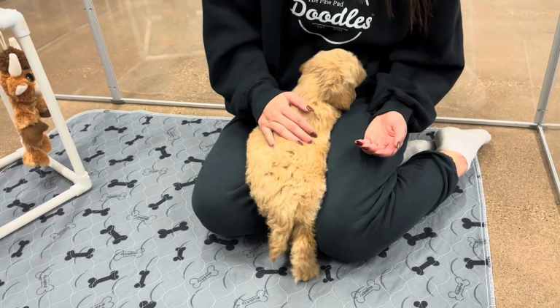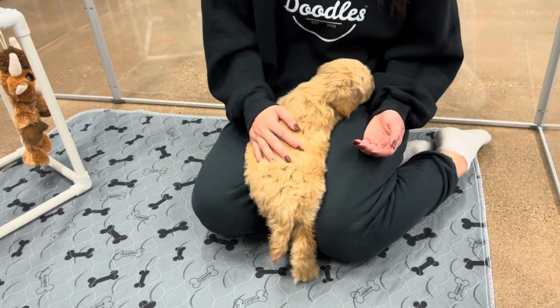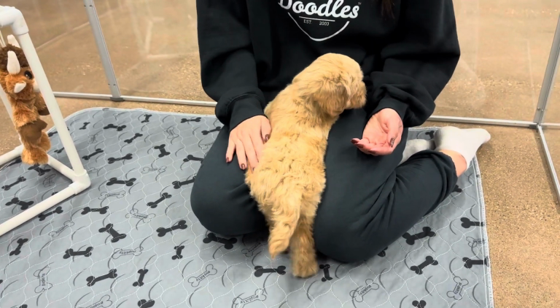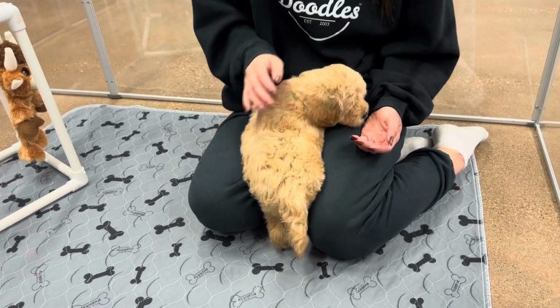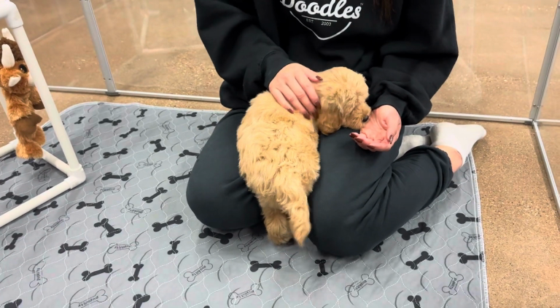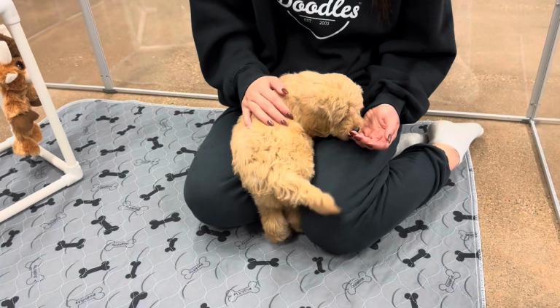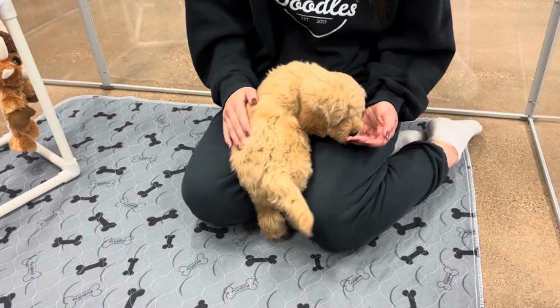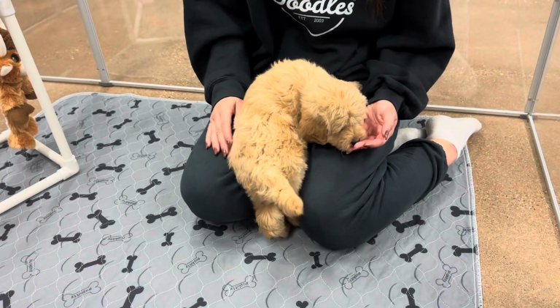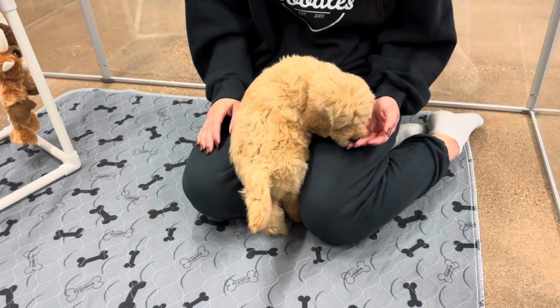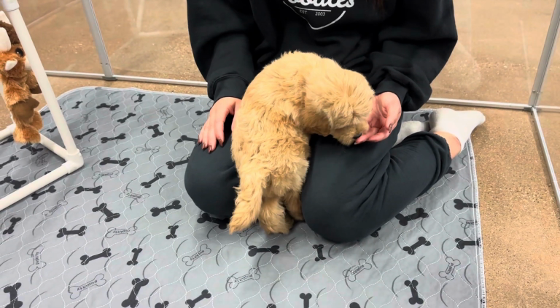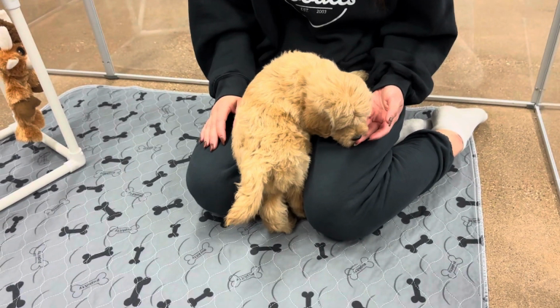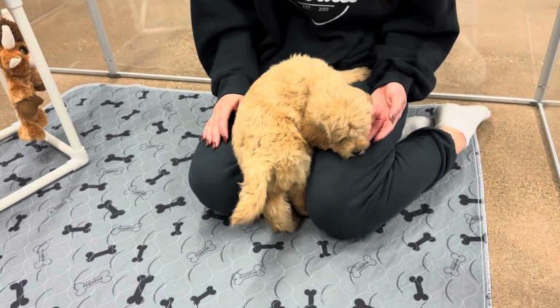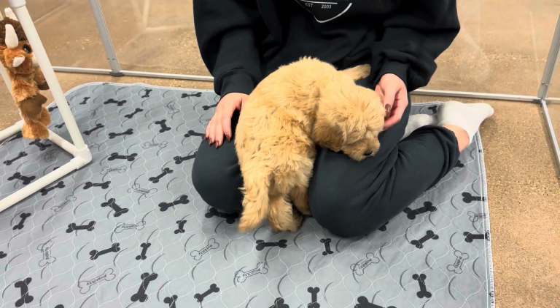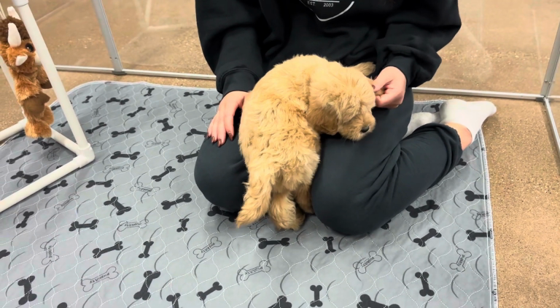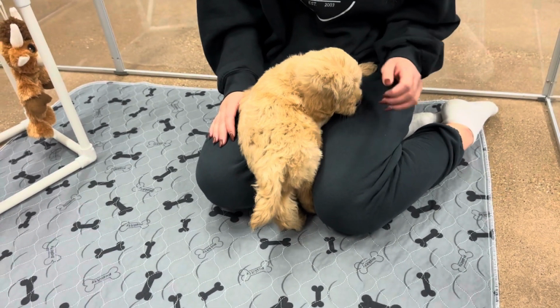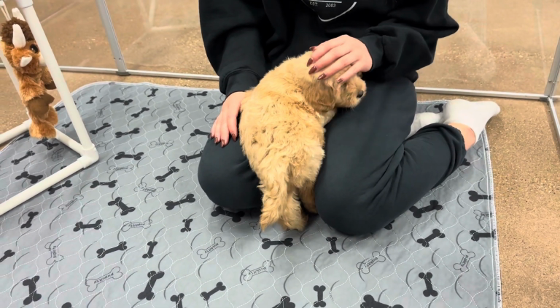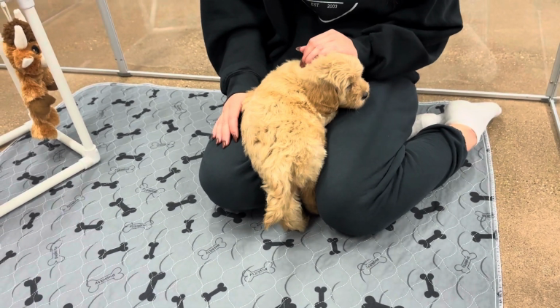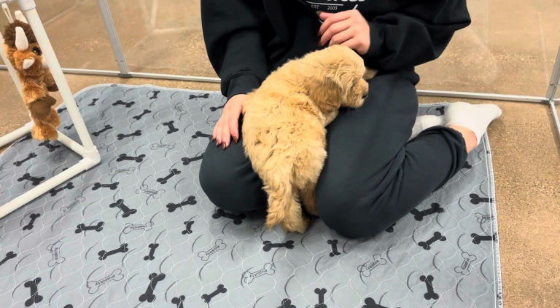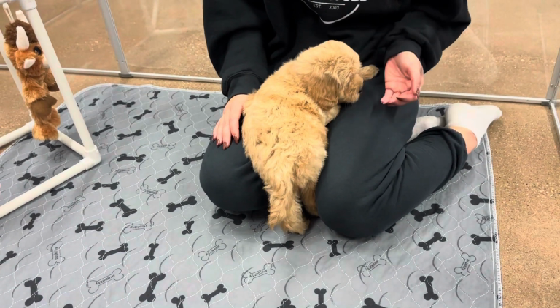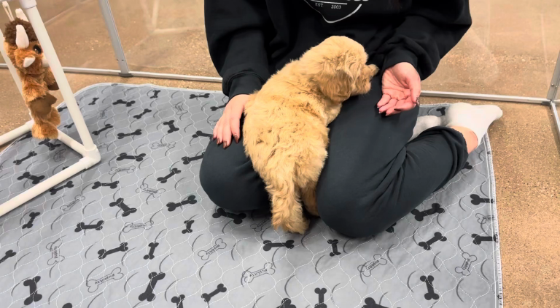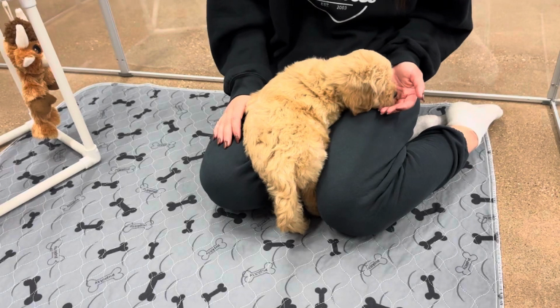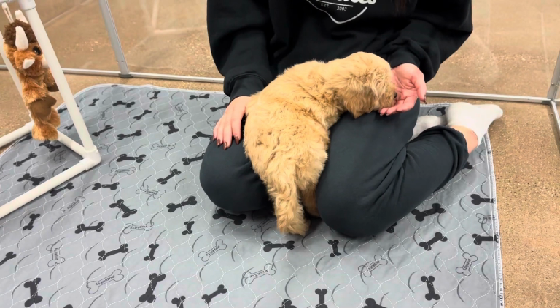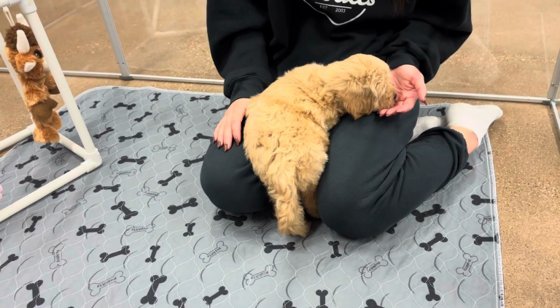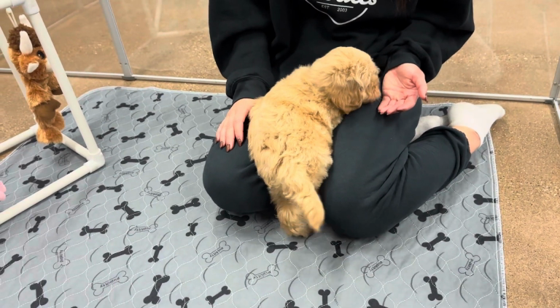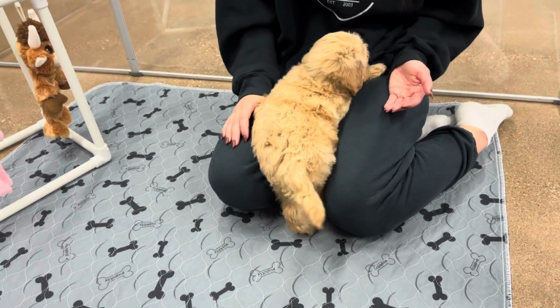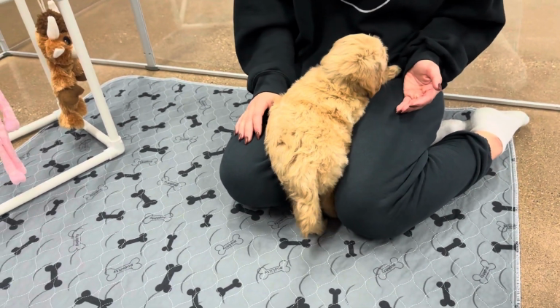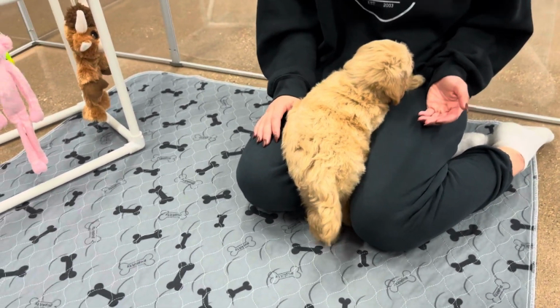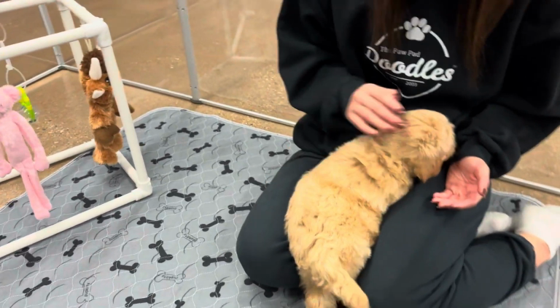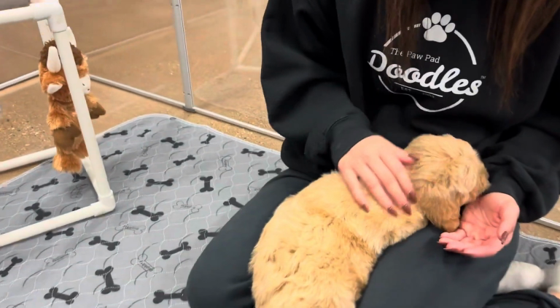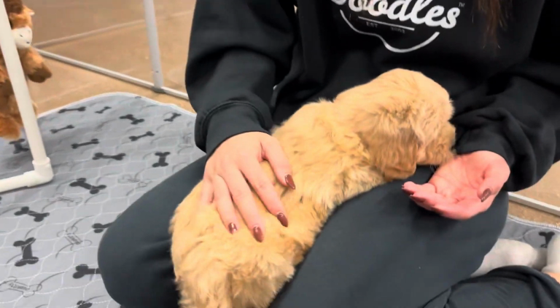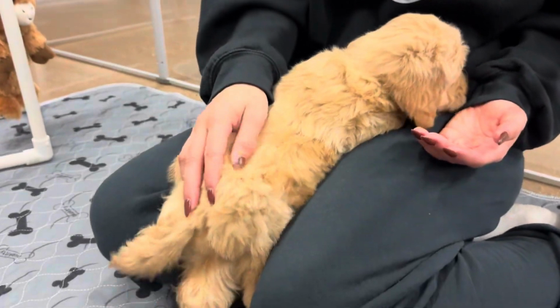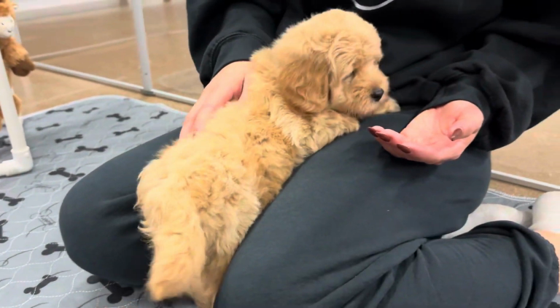What an angel boy. He's very sweet. He'll still get up and play though, so he's definitely not shy. He was just romping around with his sisters a second ago.